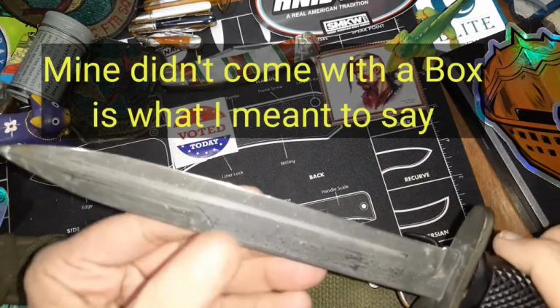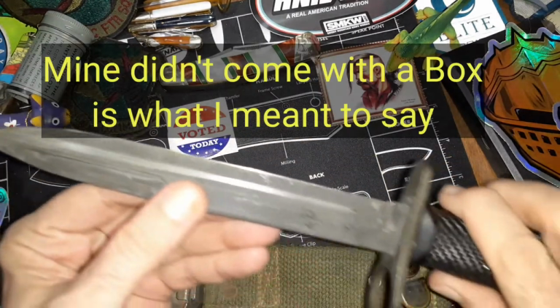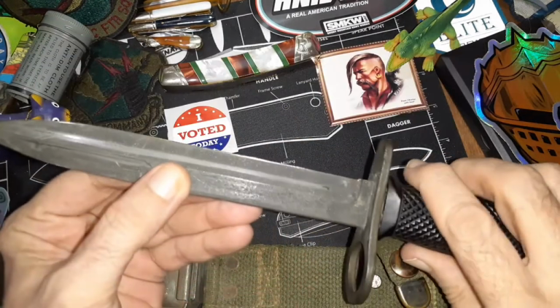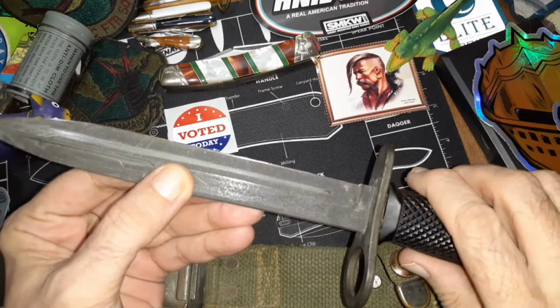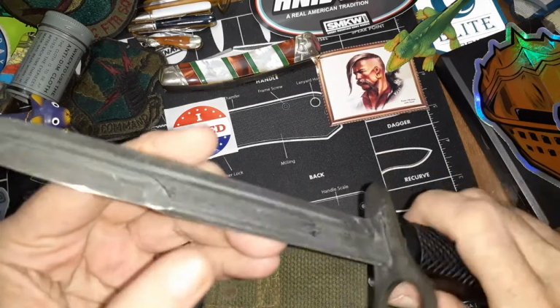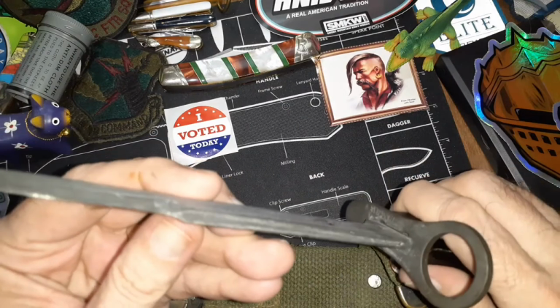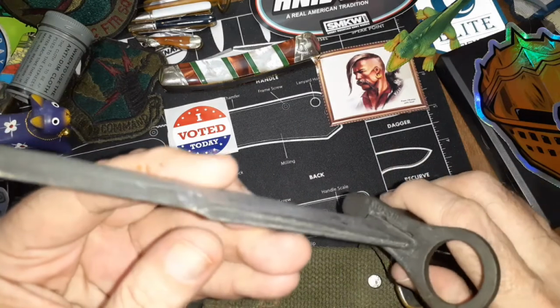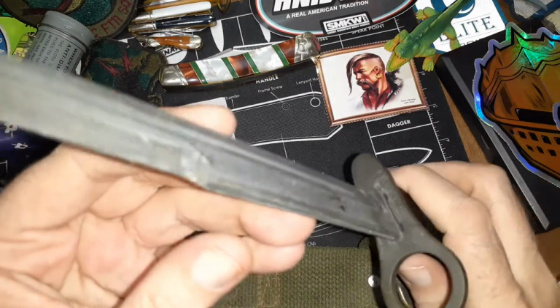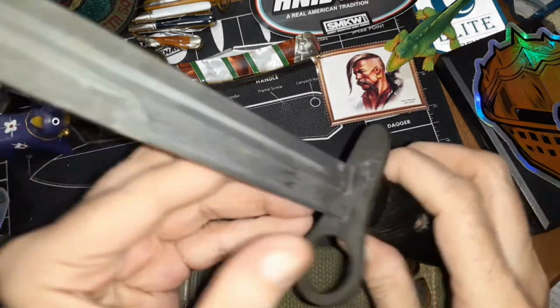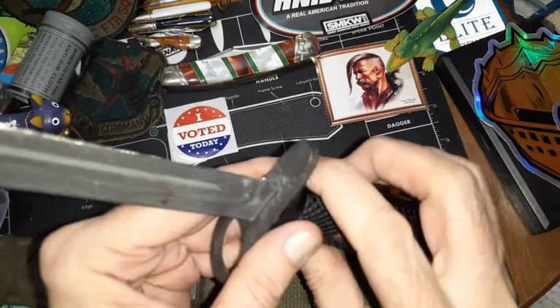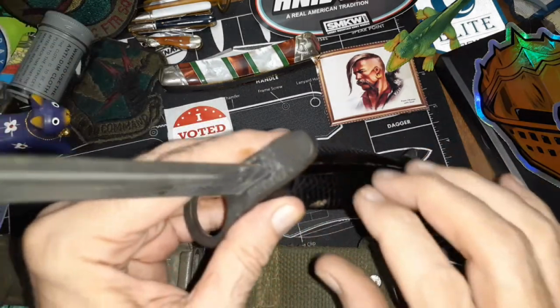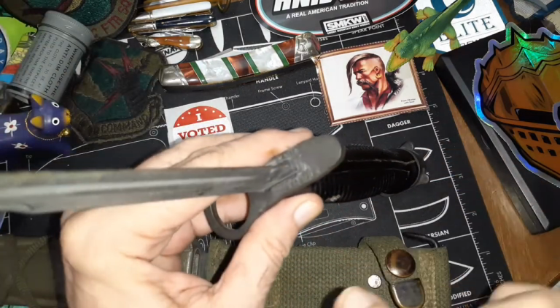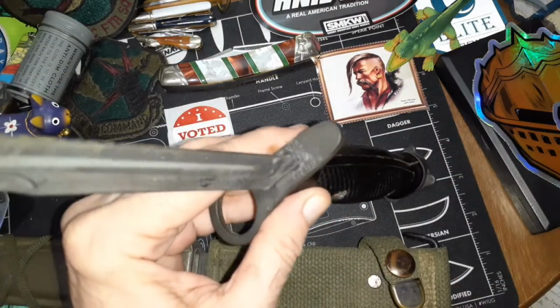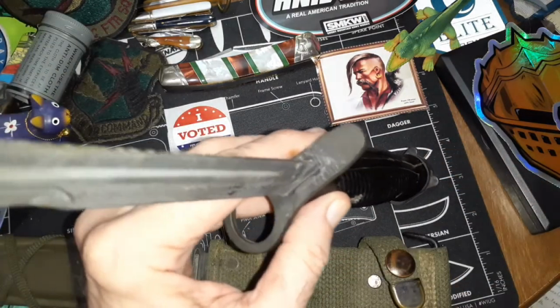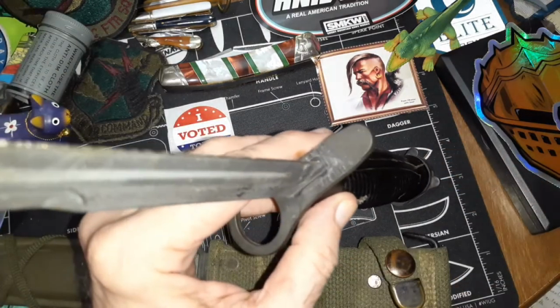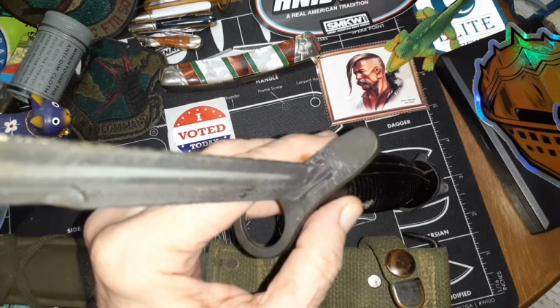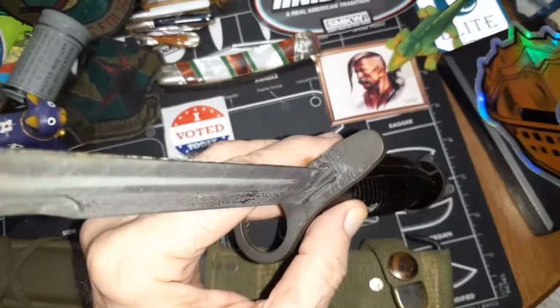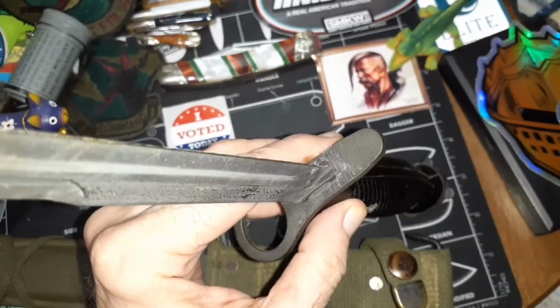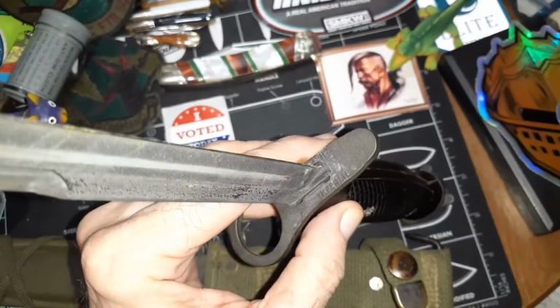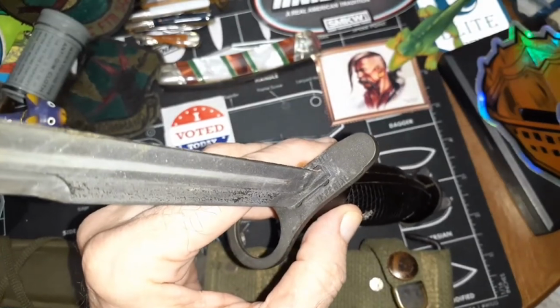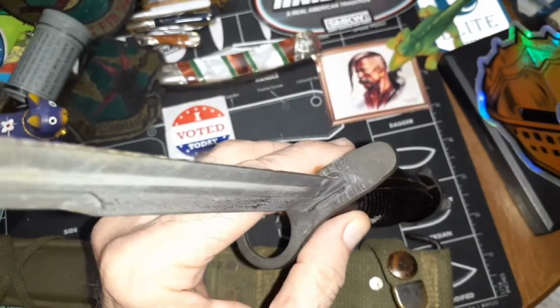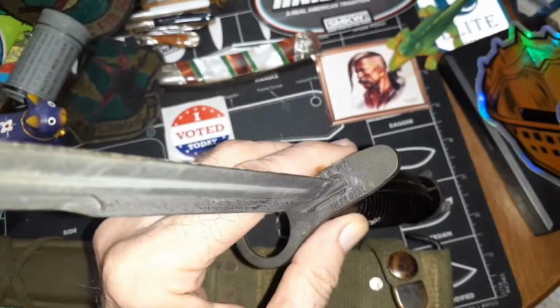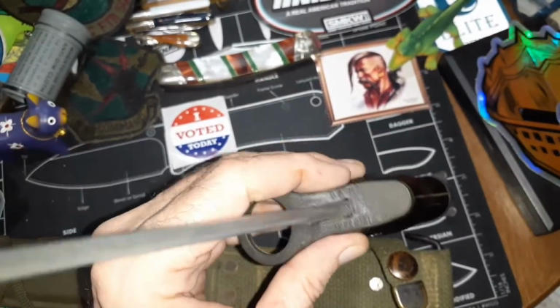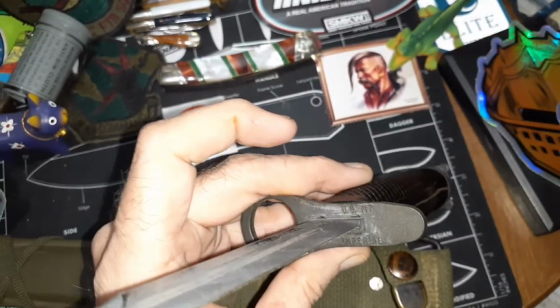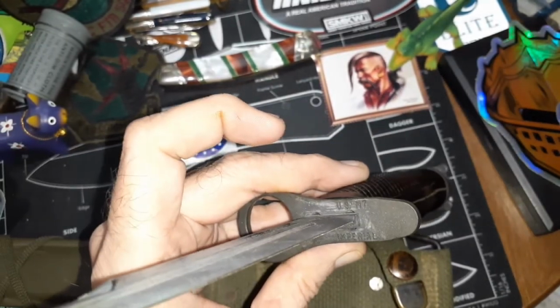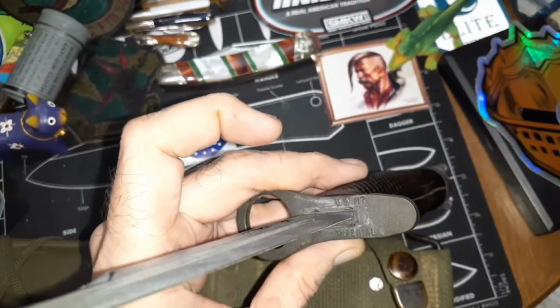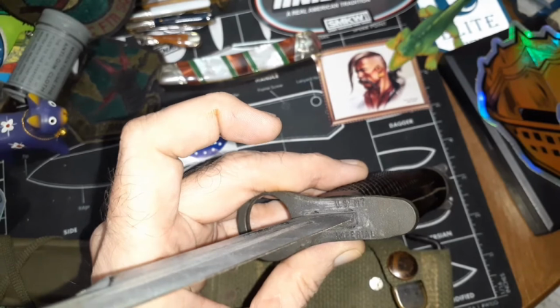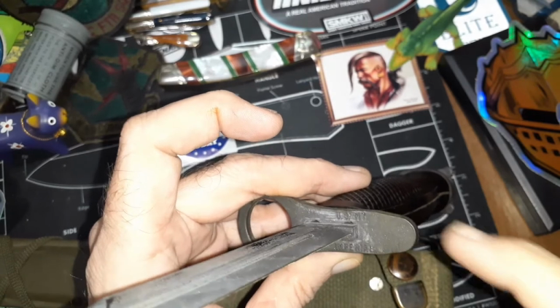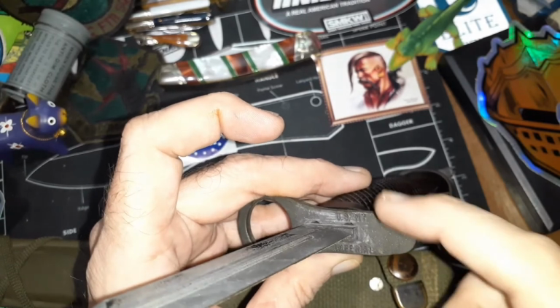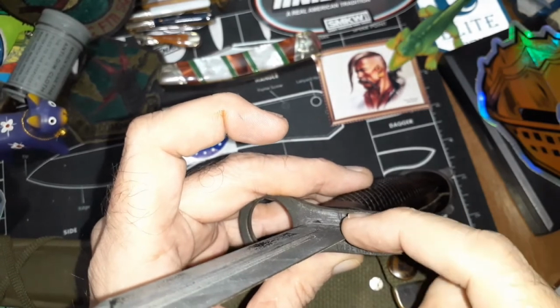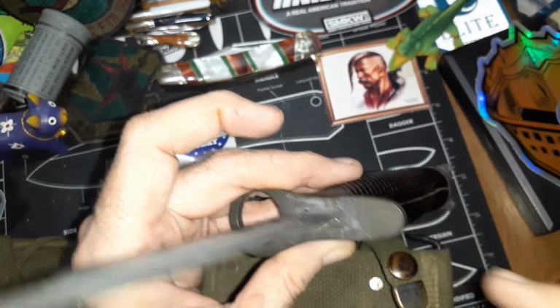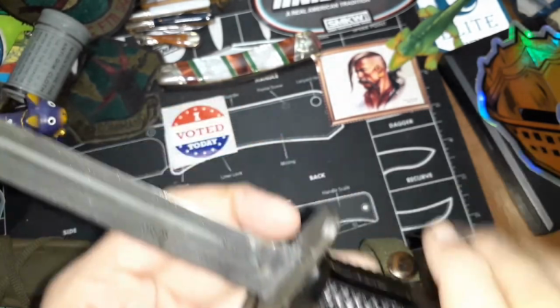The only markings you'll find on the blade — this is 1095 steel. It says 'Imperial' and then 'USM7' right up there.